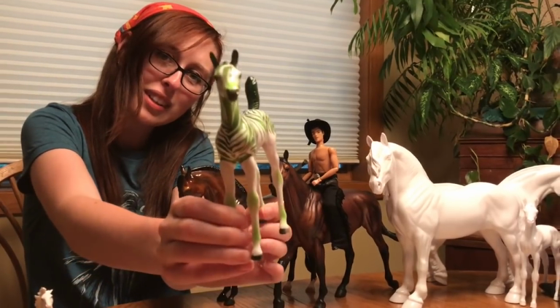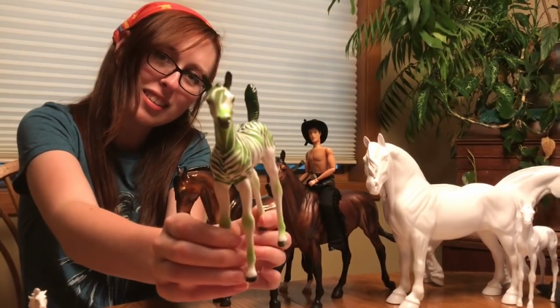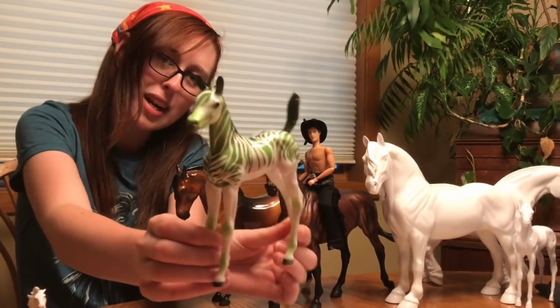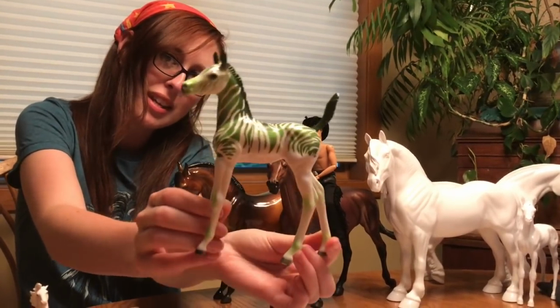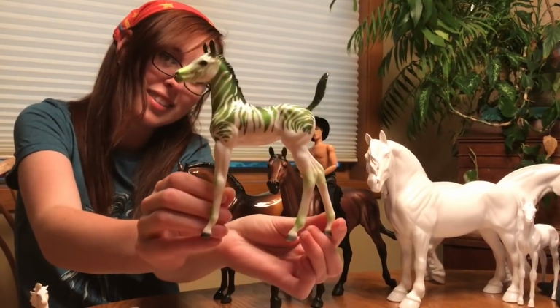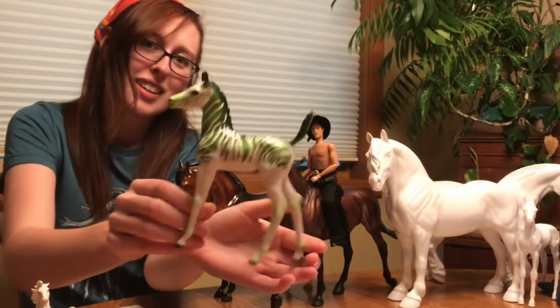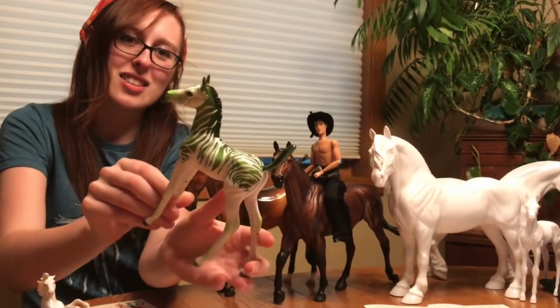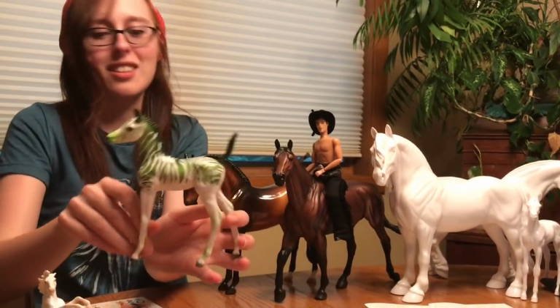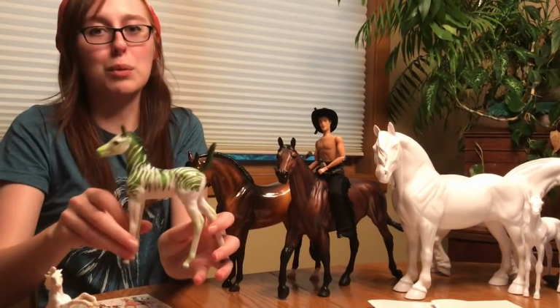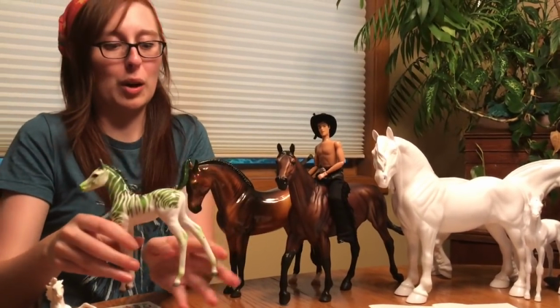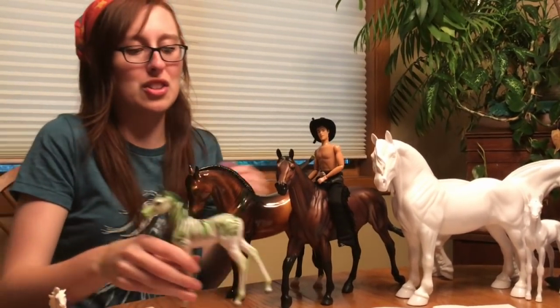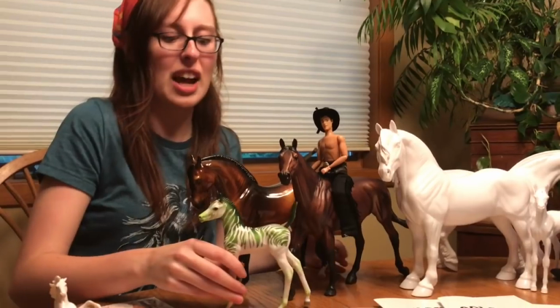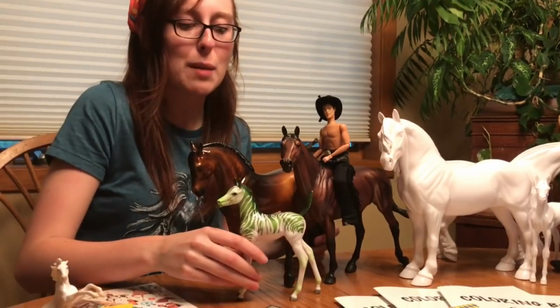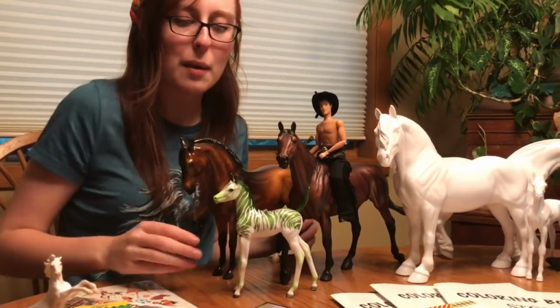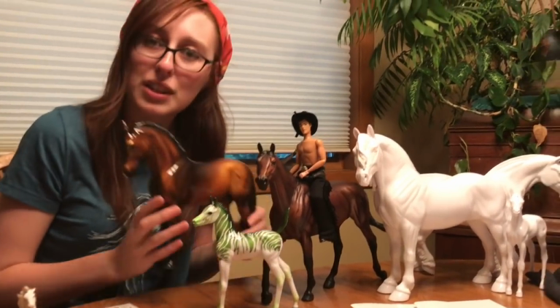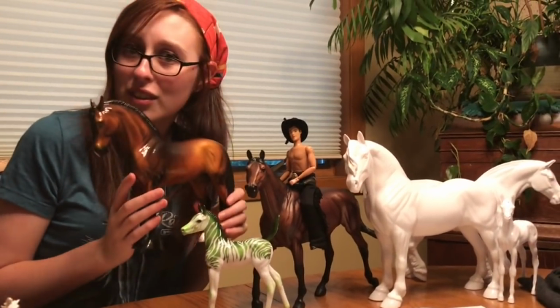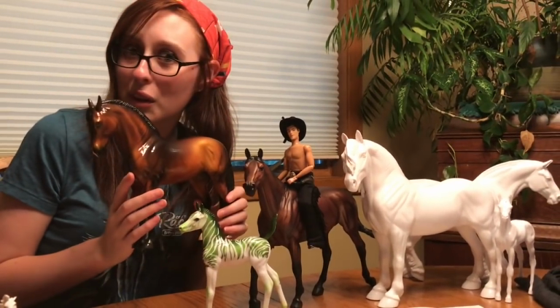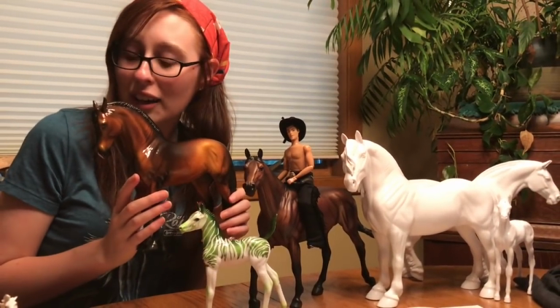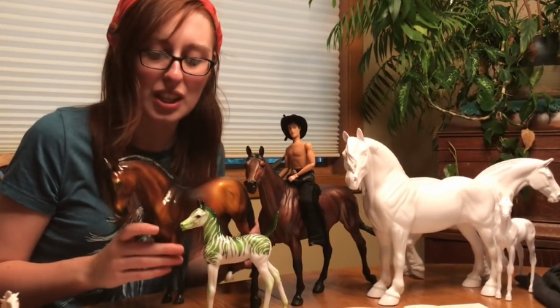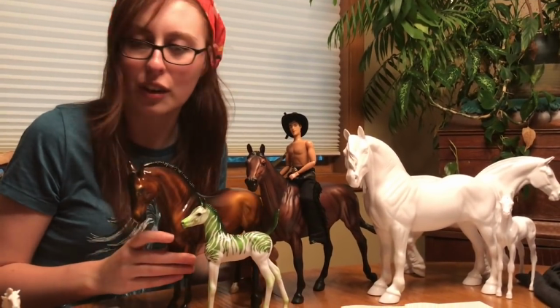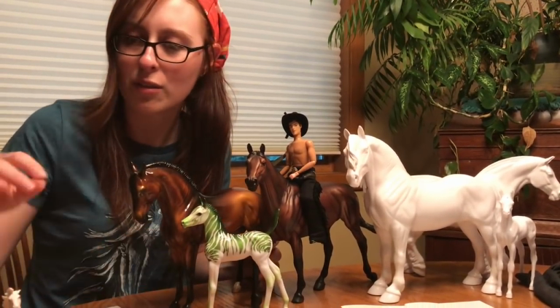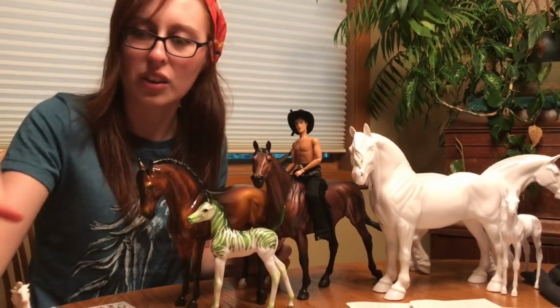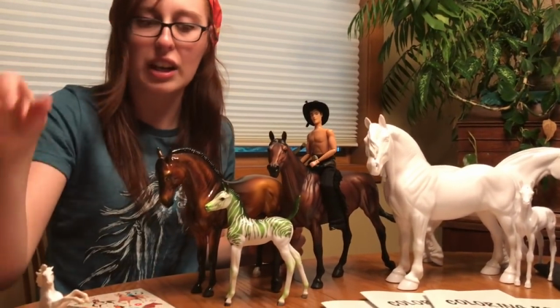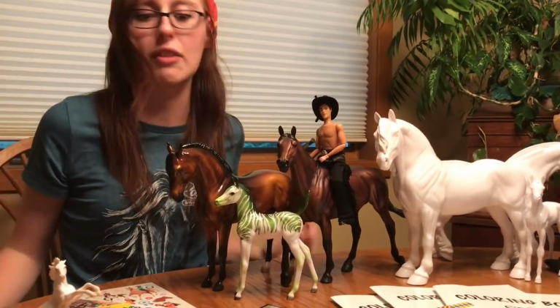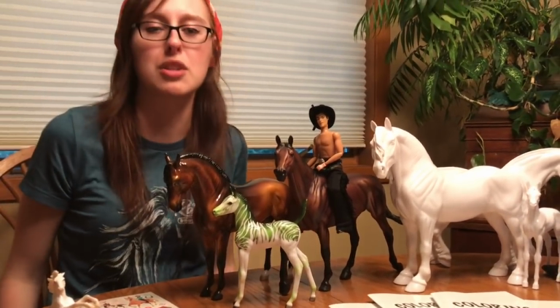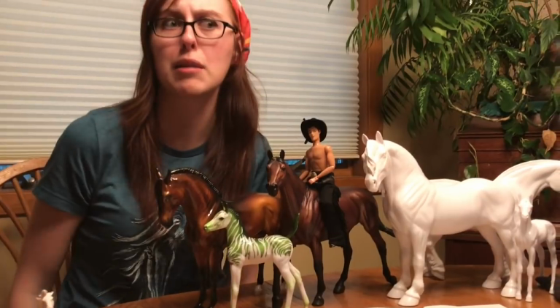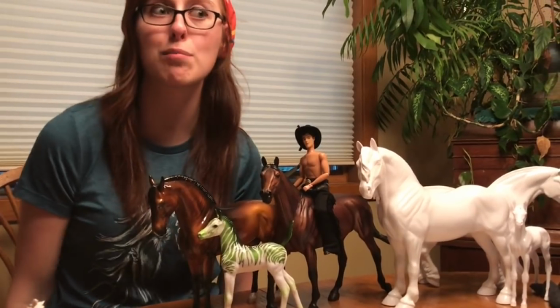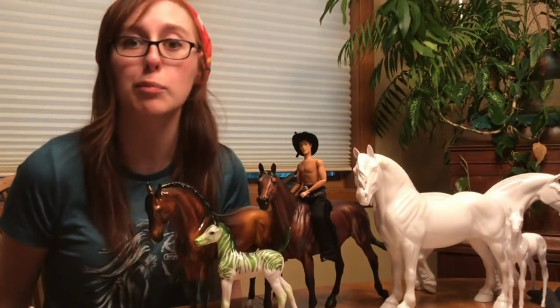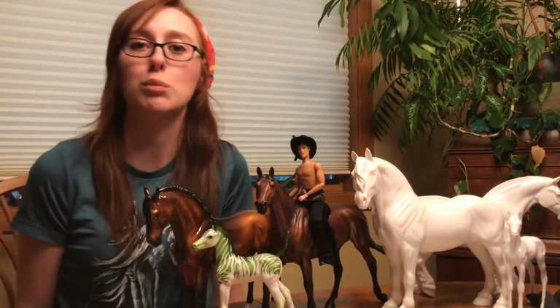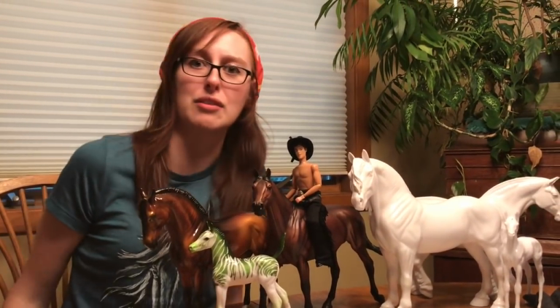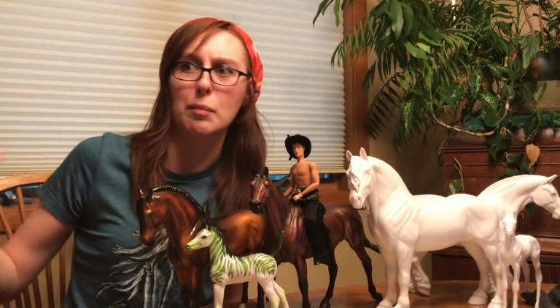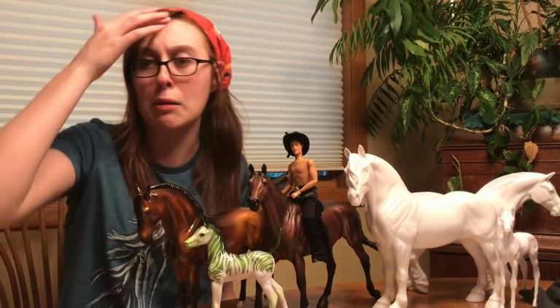She is simply adorable, and she doesn't have a name yet. Neither does this one actually, and all these guys don't have names yet. I haven't been home long enough to think about names.